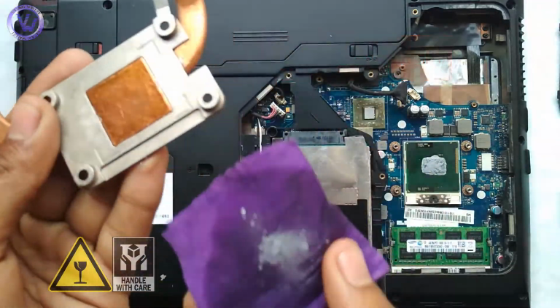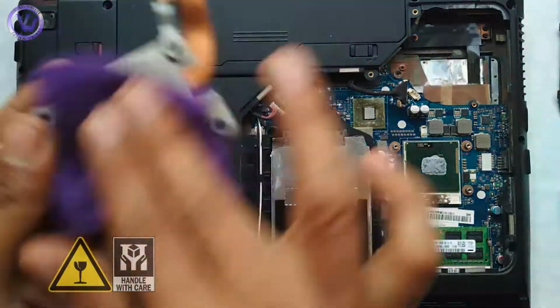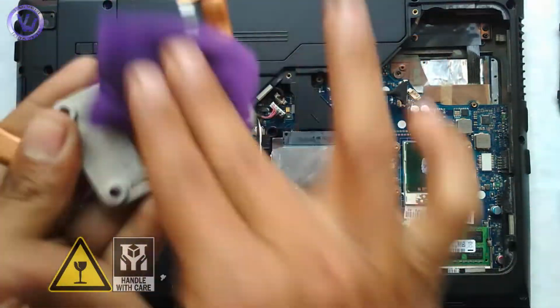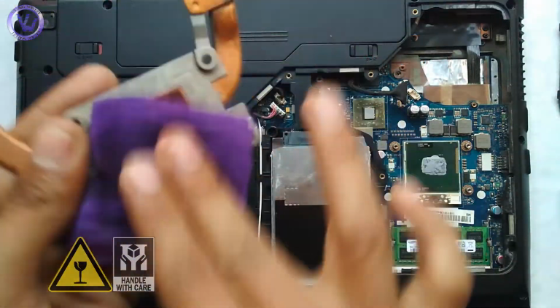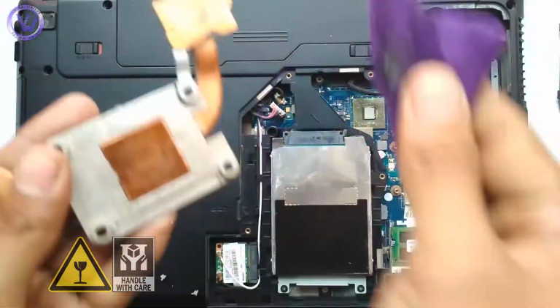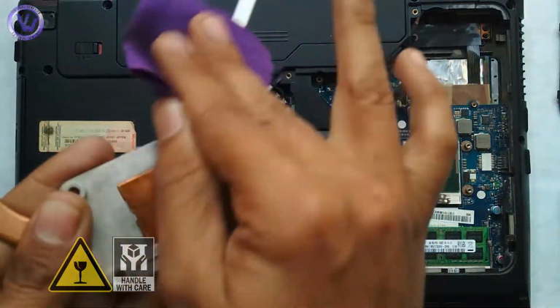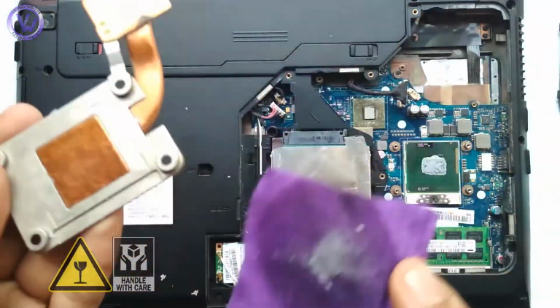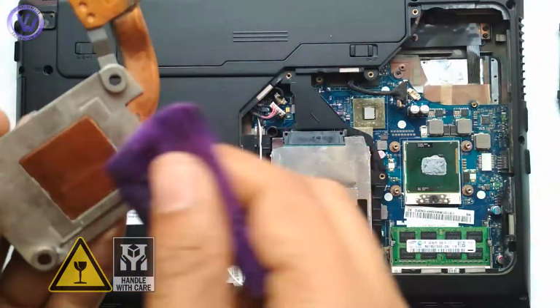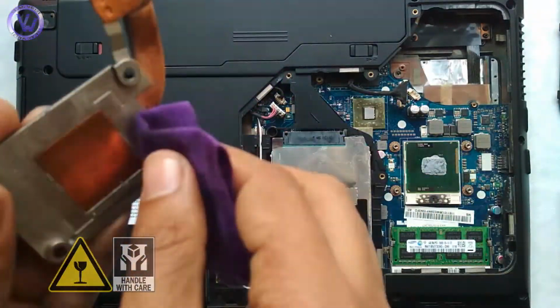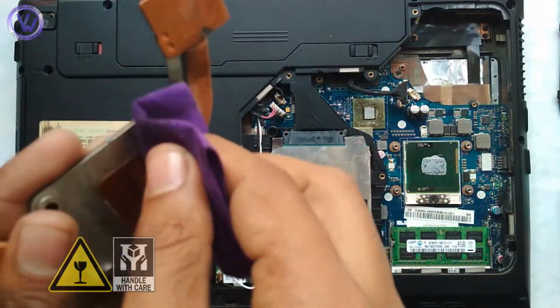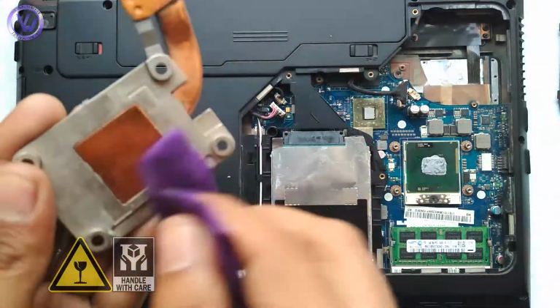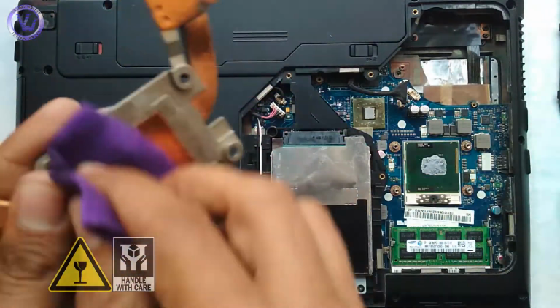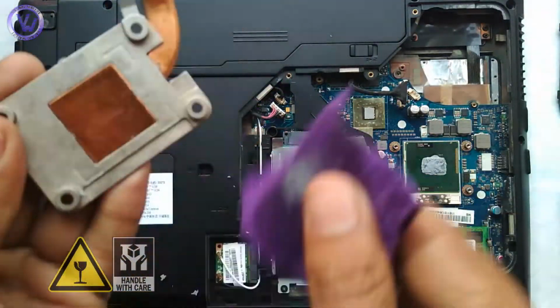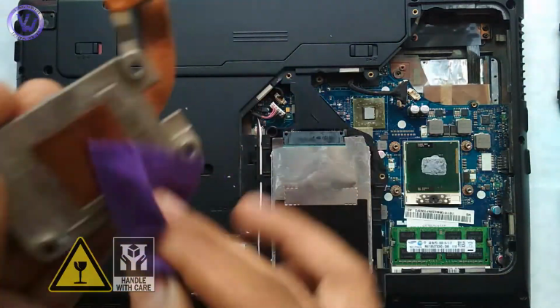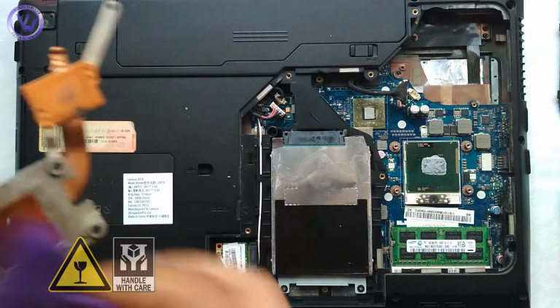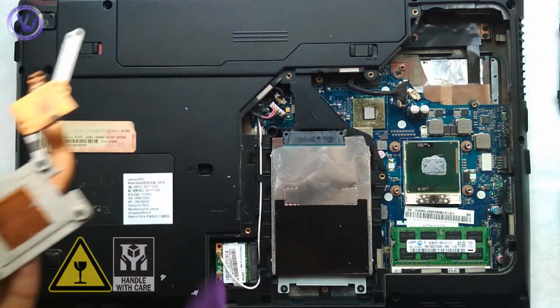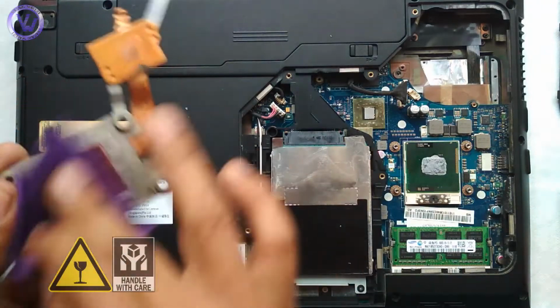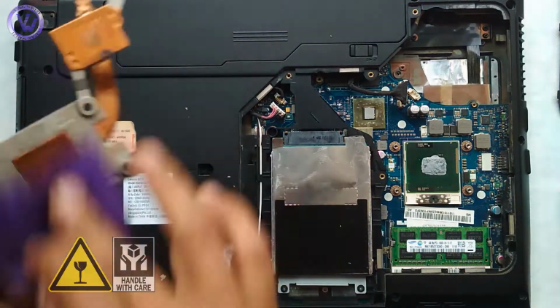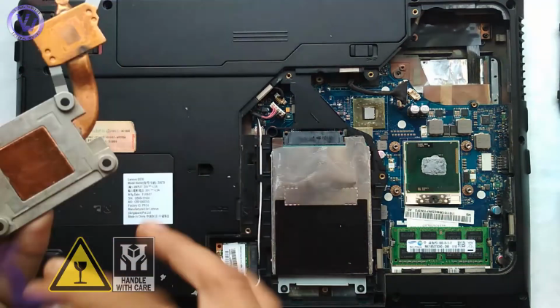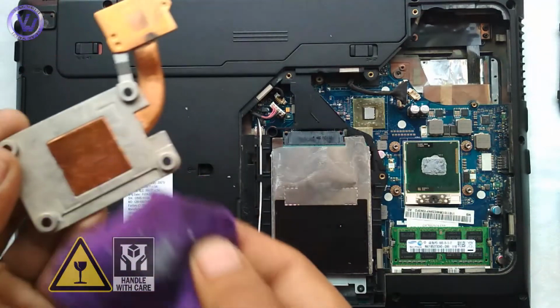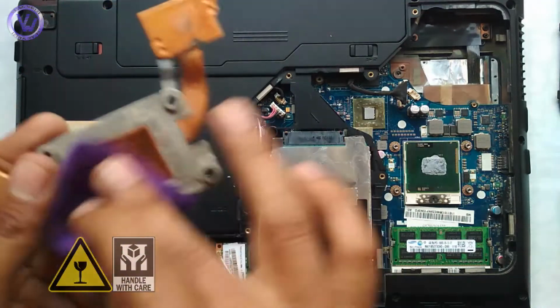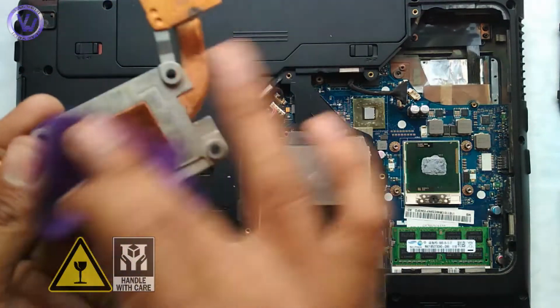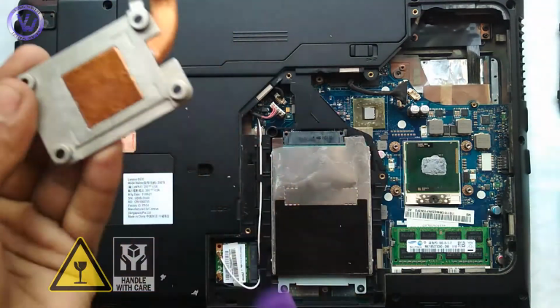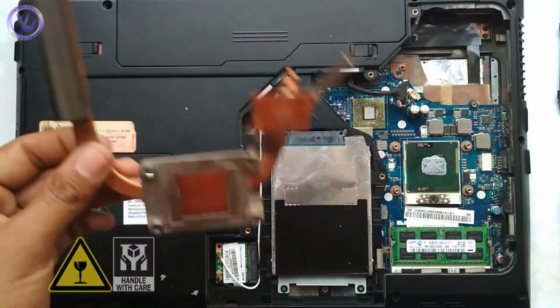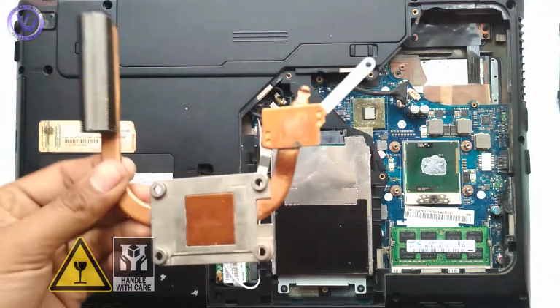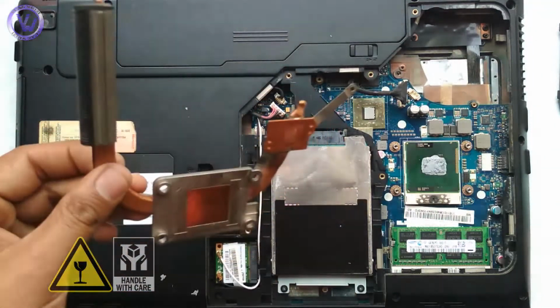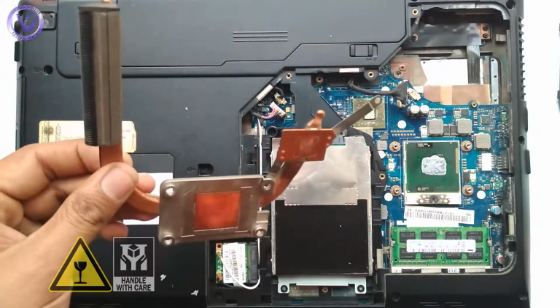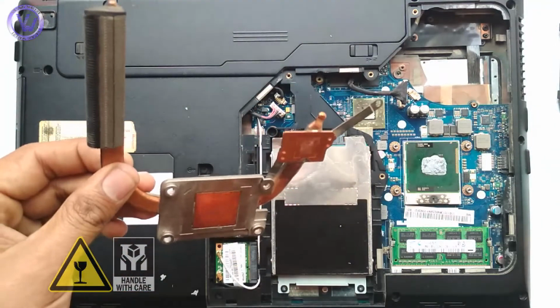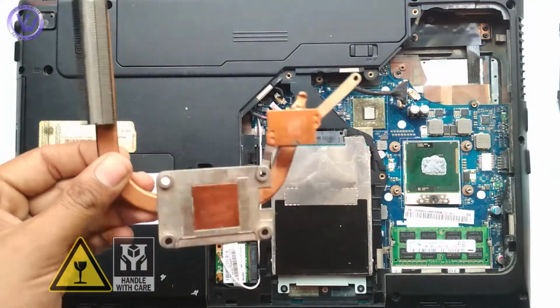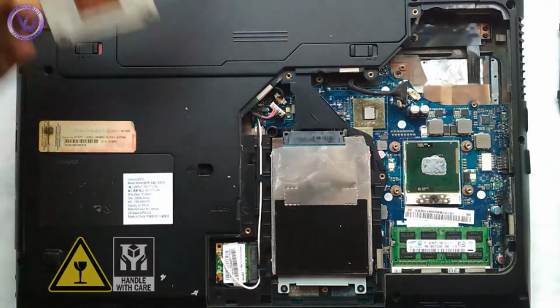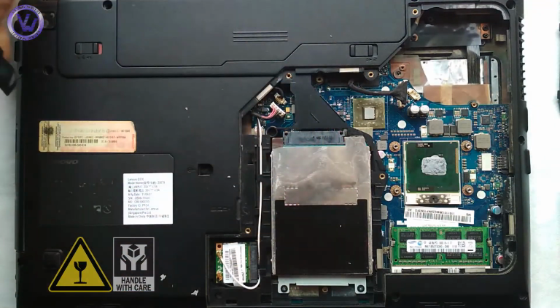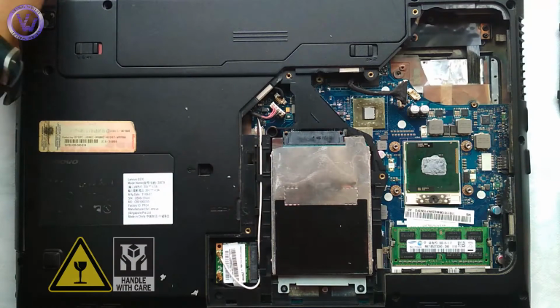First, rub the alcohol-dipped cloth on the bottom of the heat sinker on both the places where it has an impression of the thermal paste, or where there is thermal paste itself. Keep the heat sinker aside.